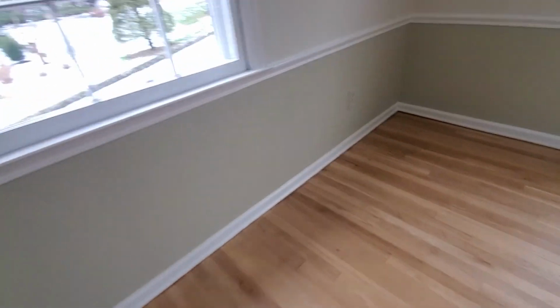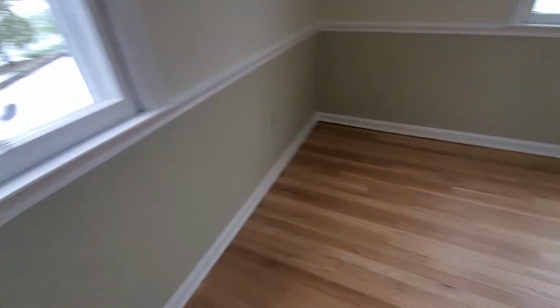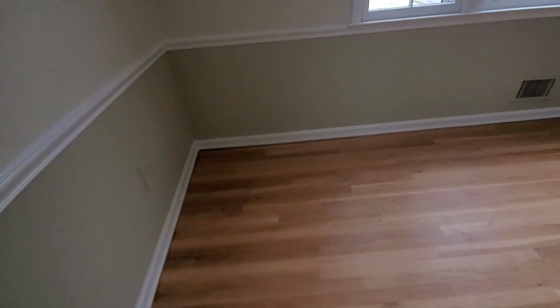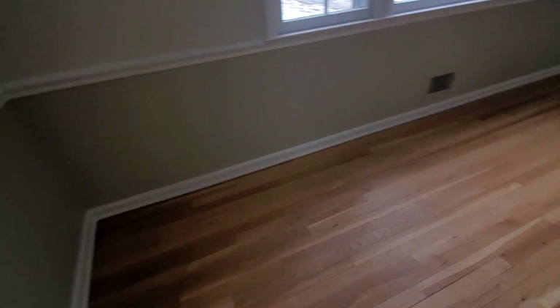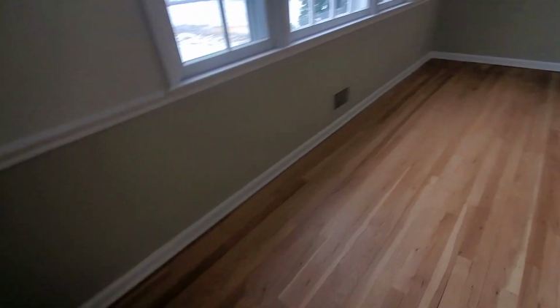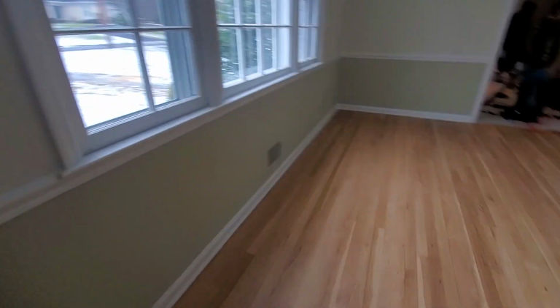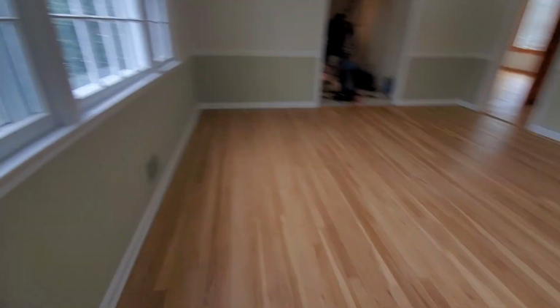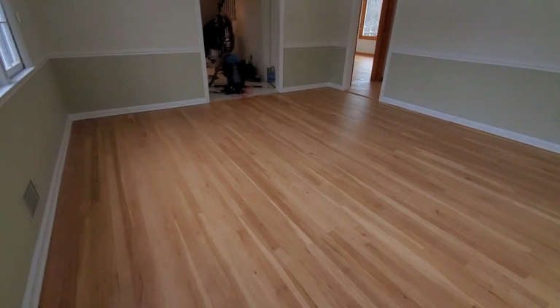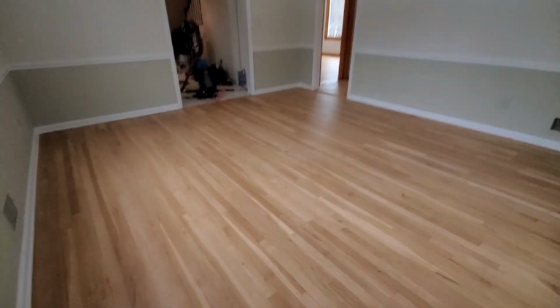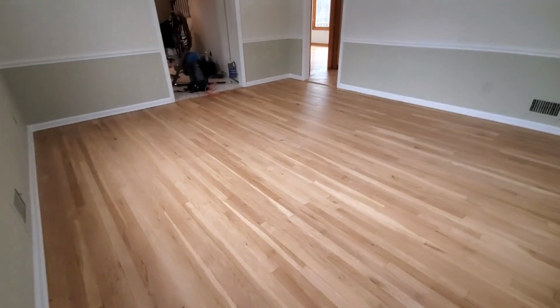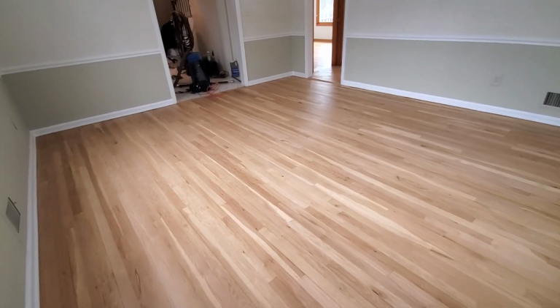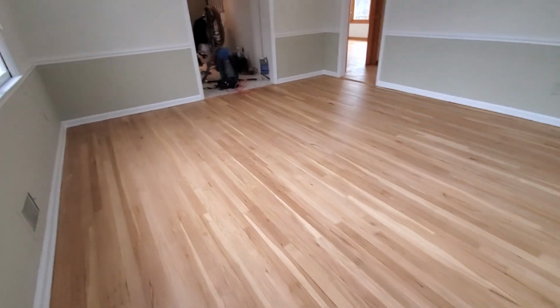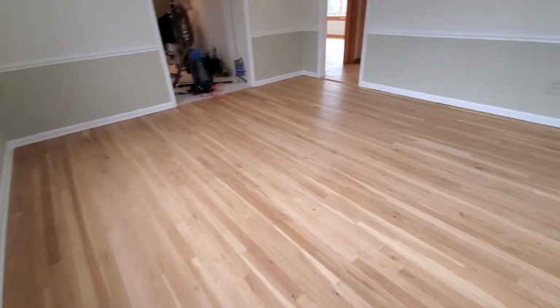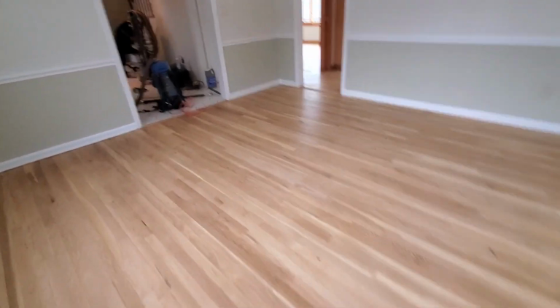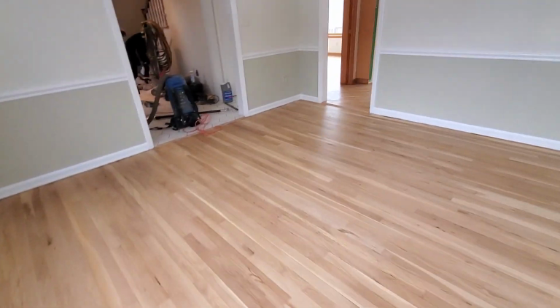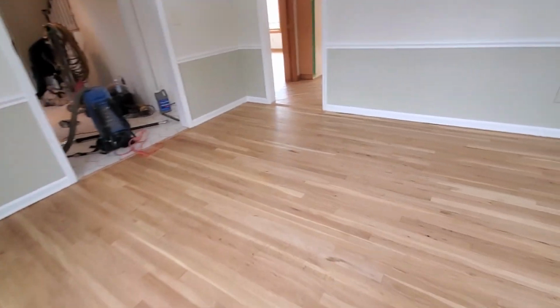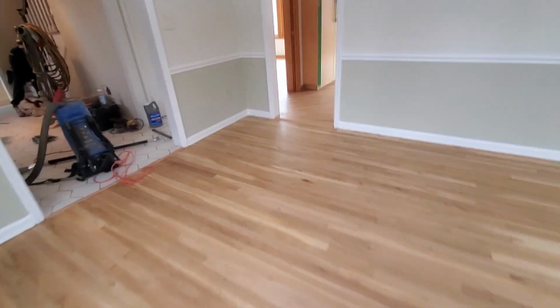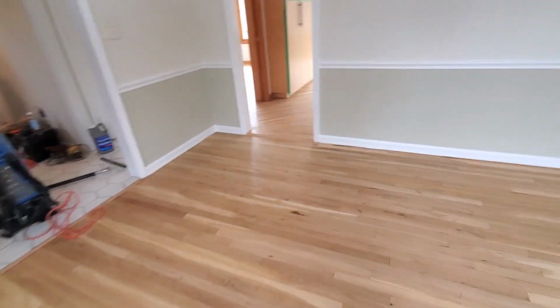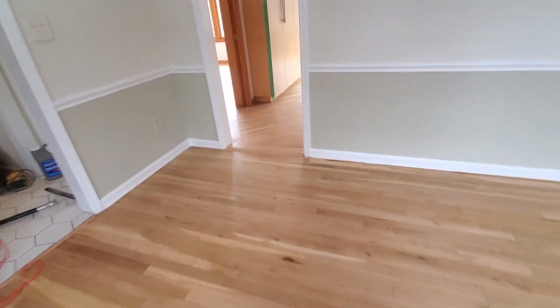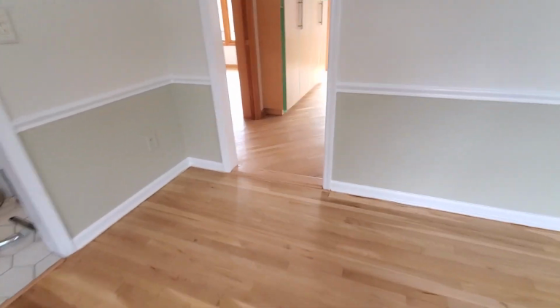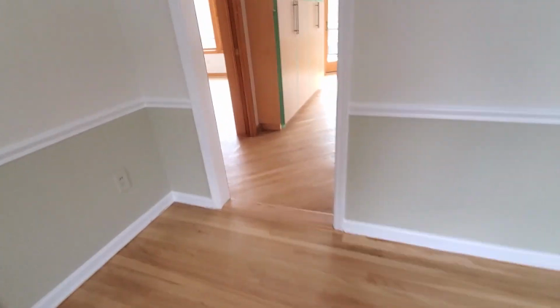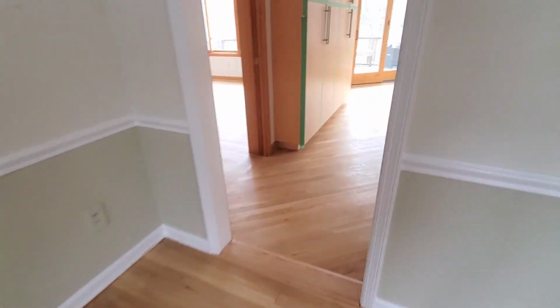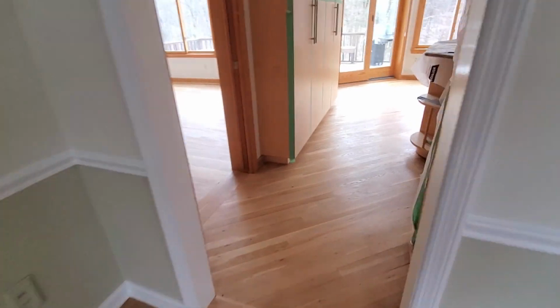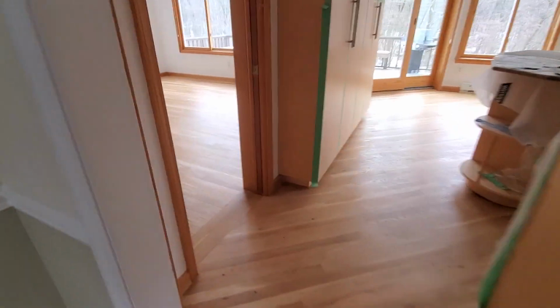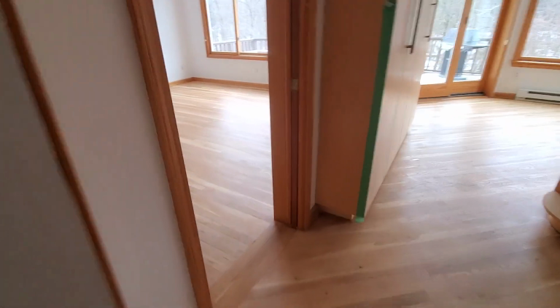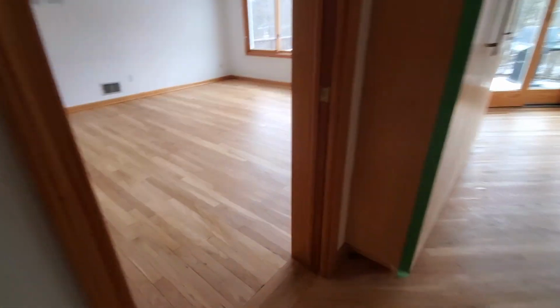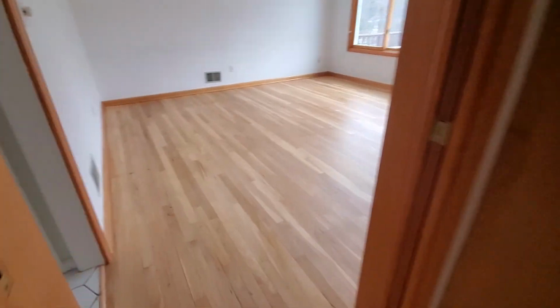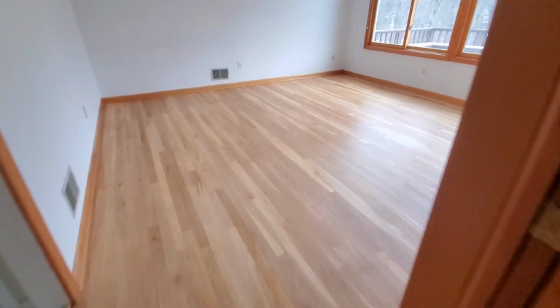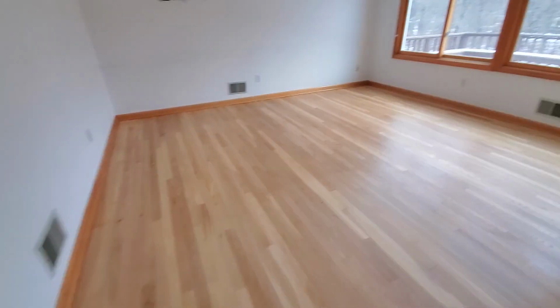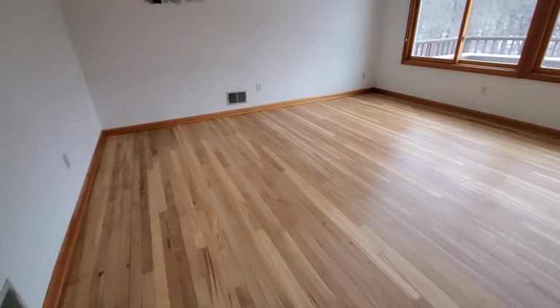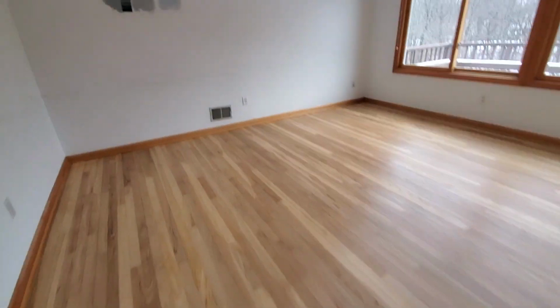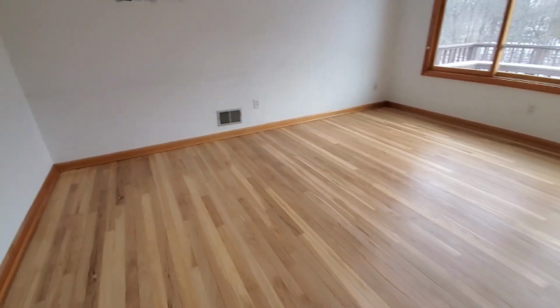Okay, here we go. We've got a white oak floor with a mildly ambering finish, water base. Mildly ambering.